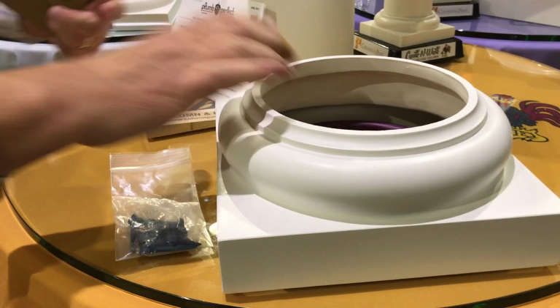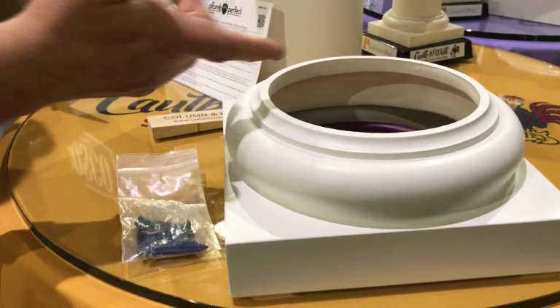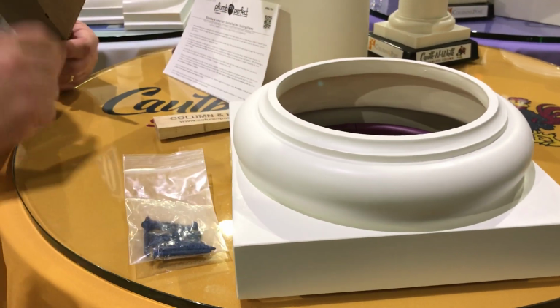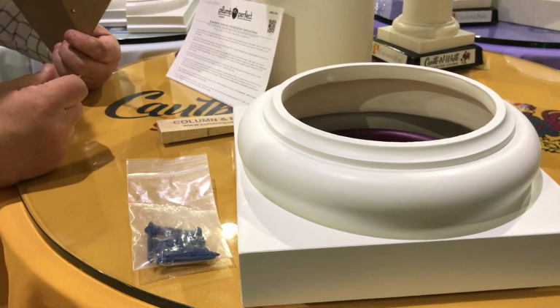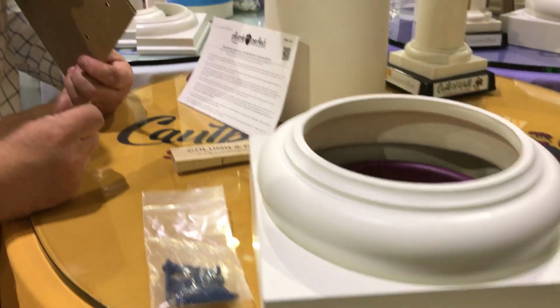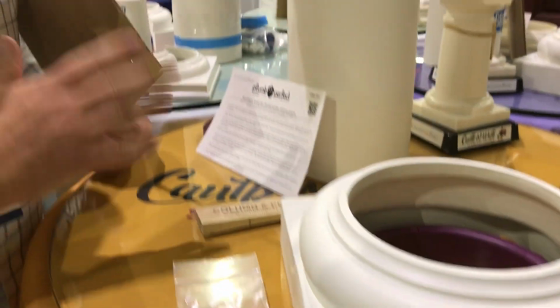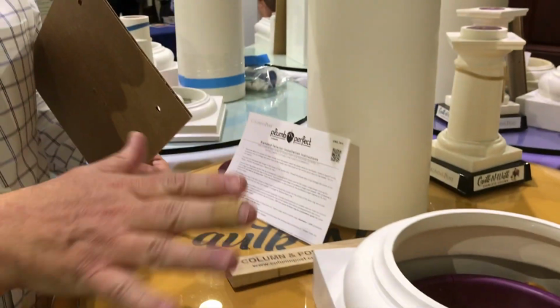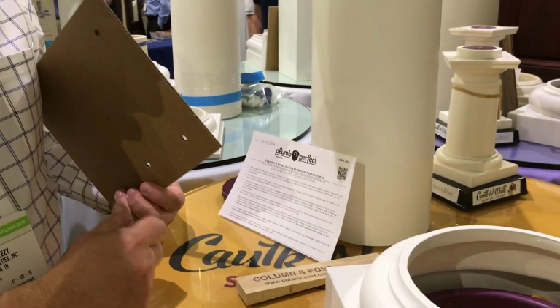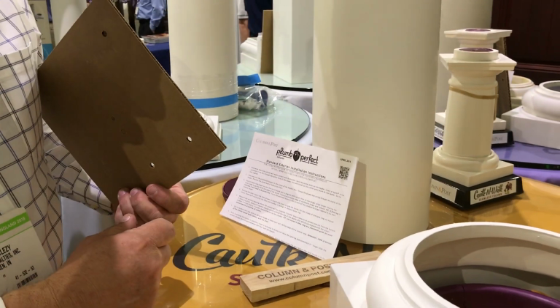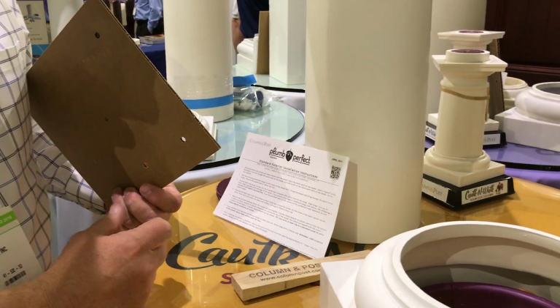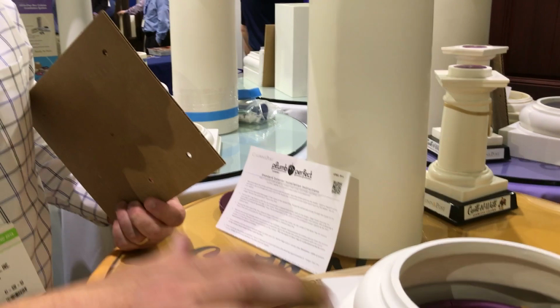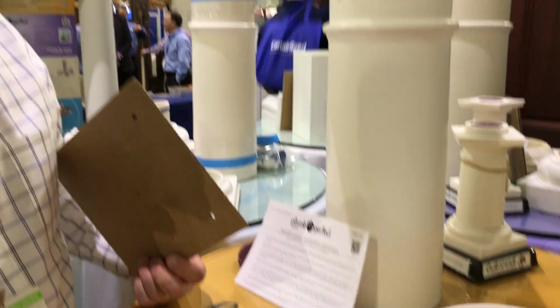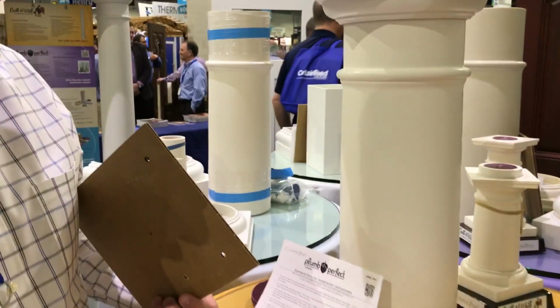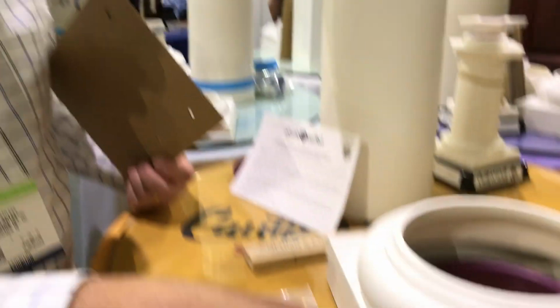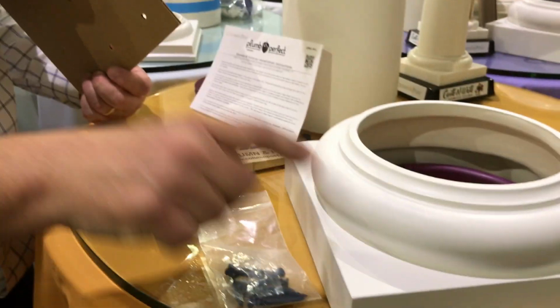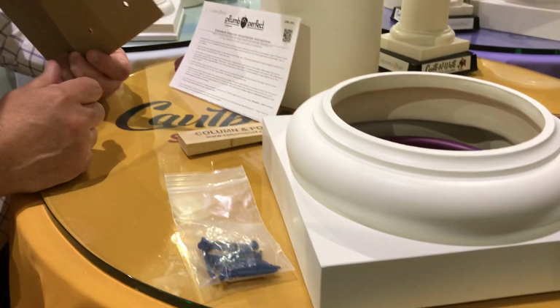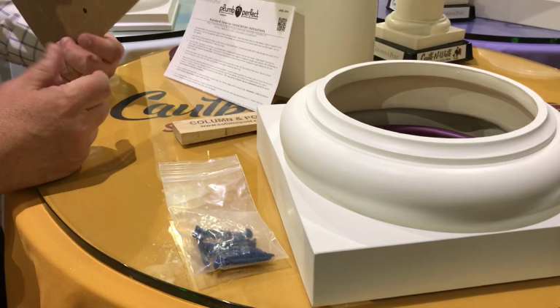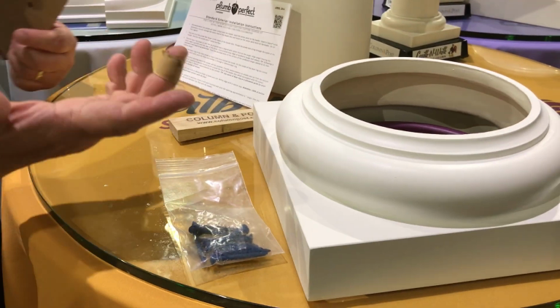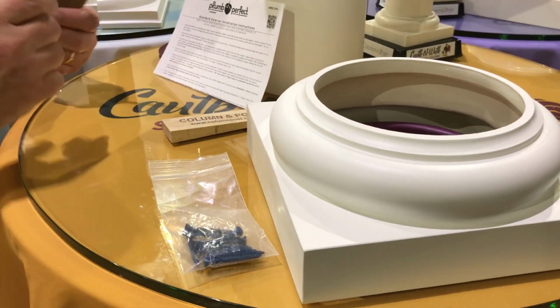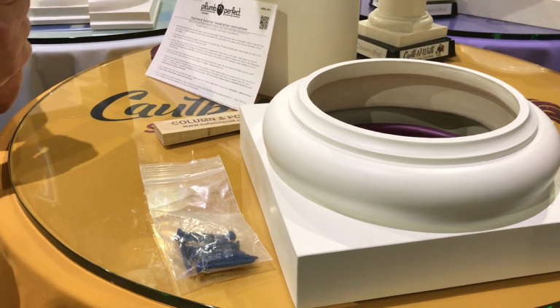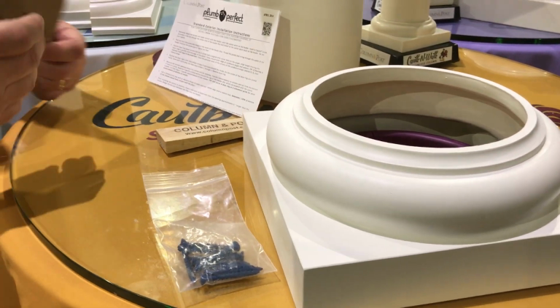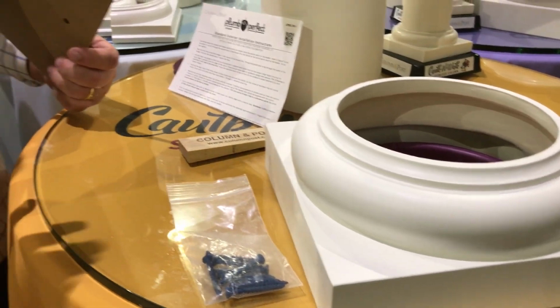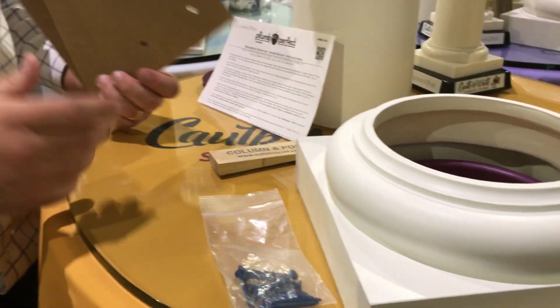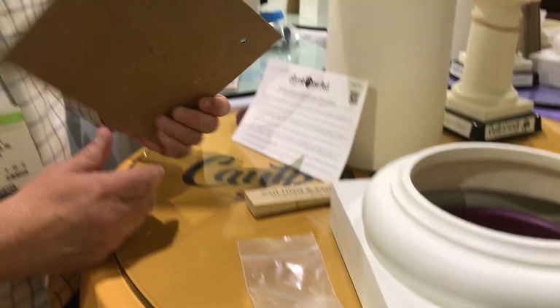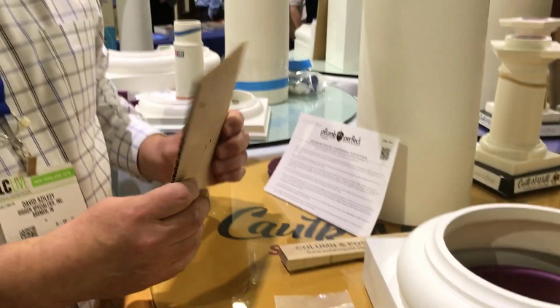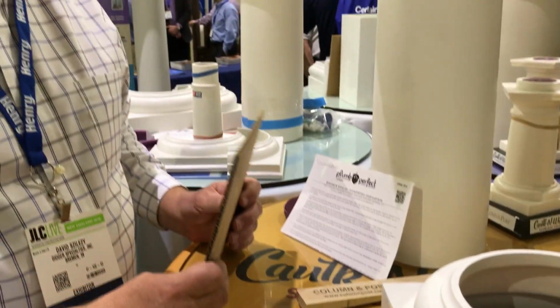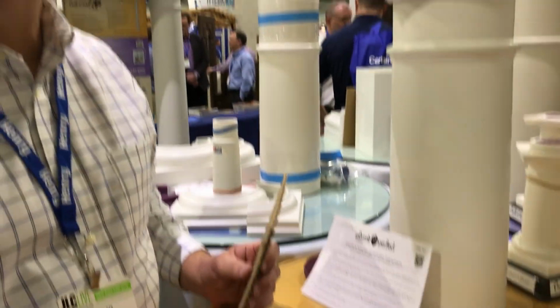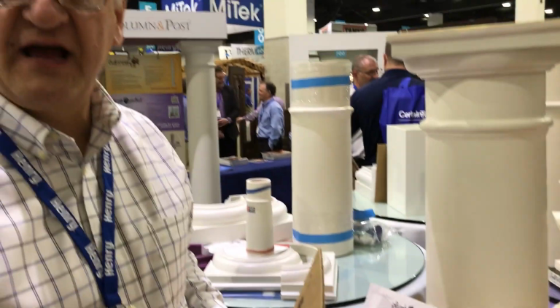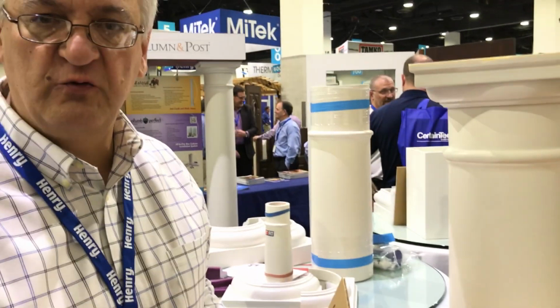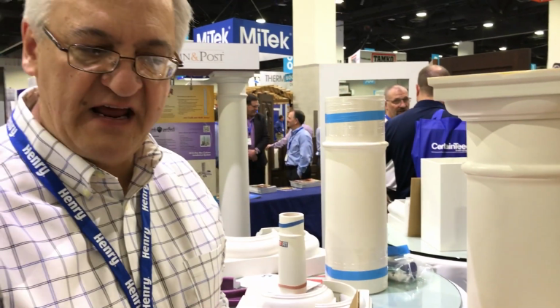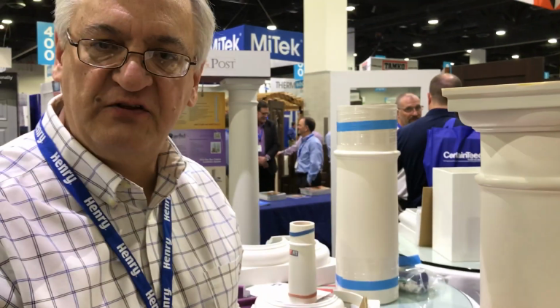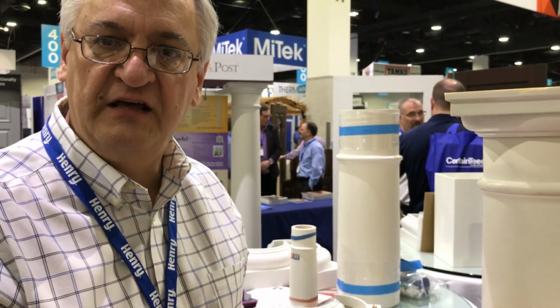All we use is some adhesive and everything goes together nice and easy. This is a composite base, whereas a lot of times you're getting a polyurethane or a plastic base that just won't last or stand up to the punishment.